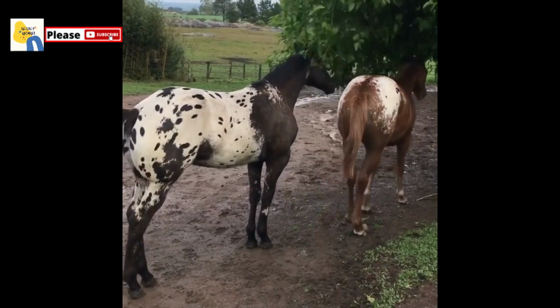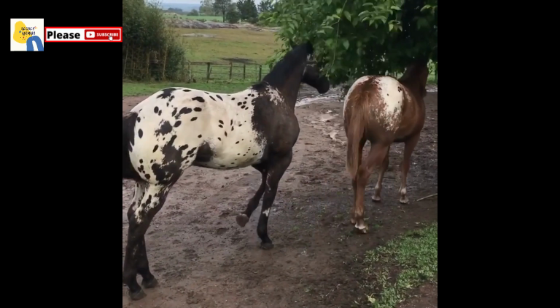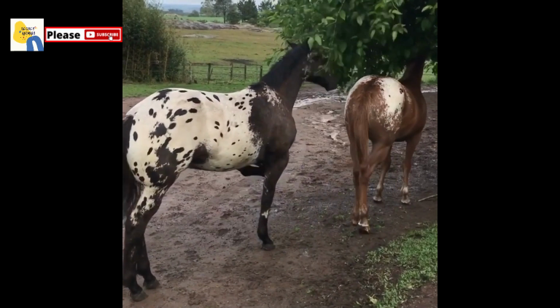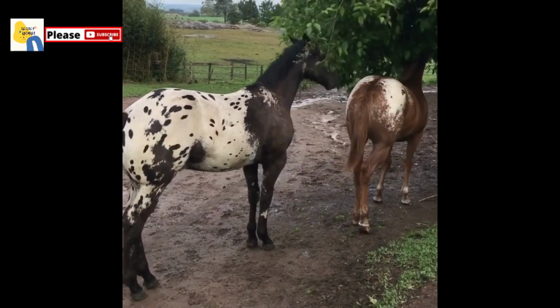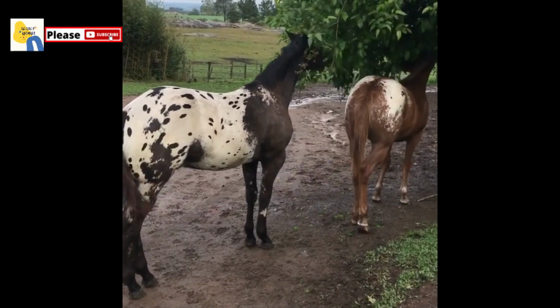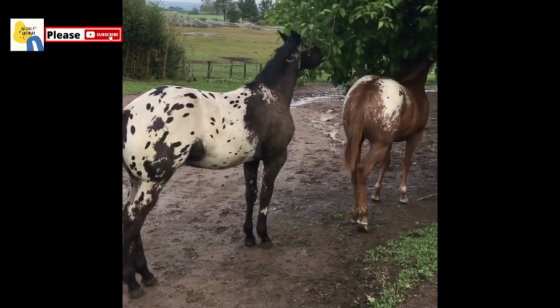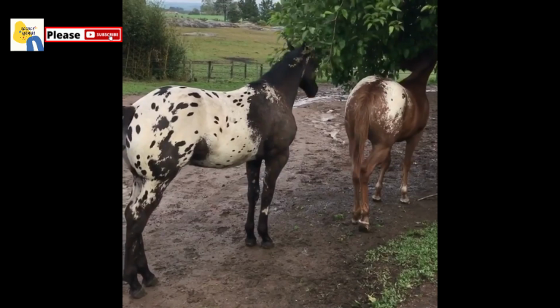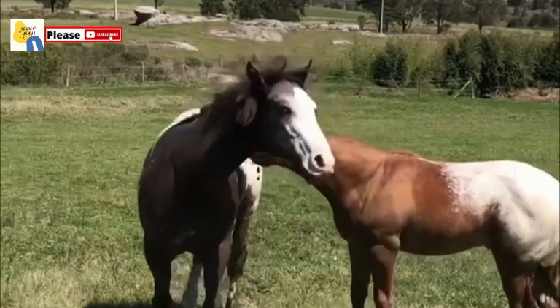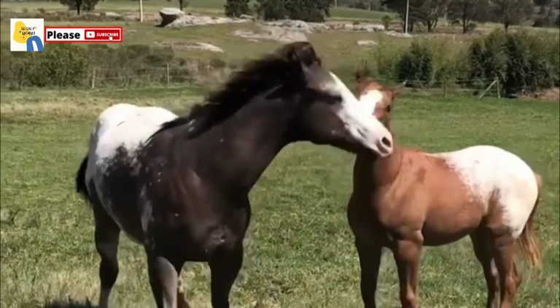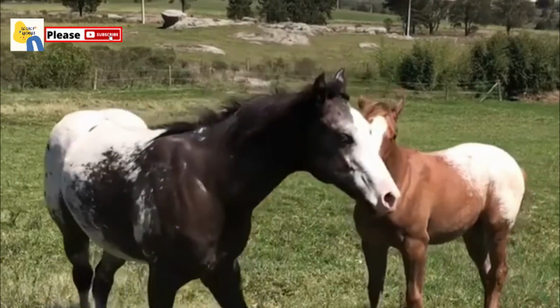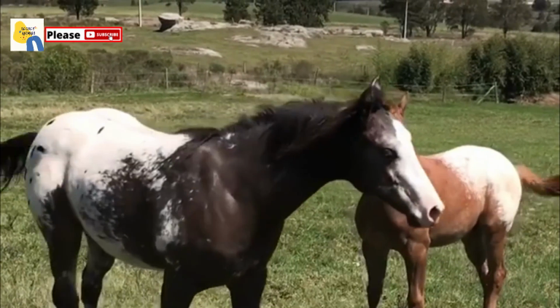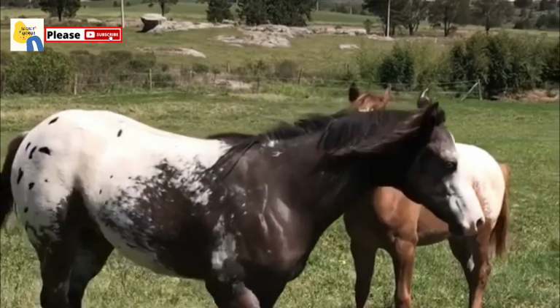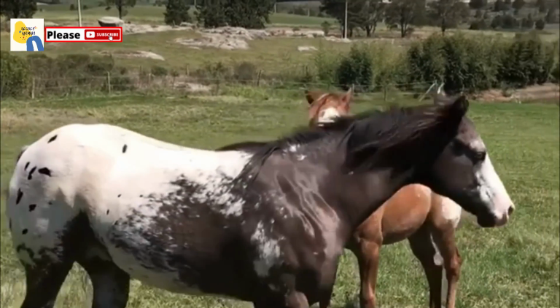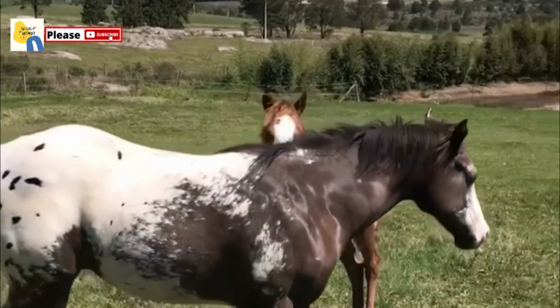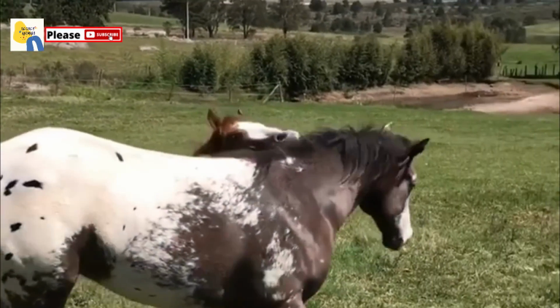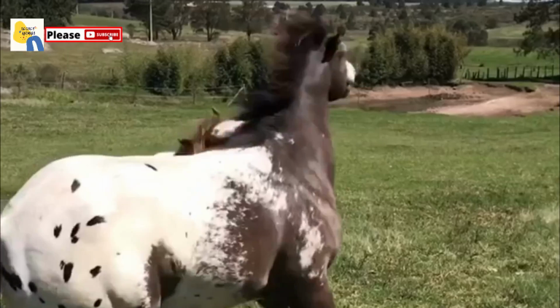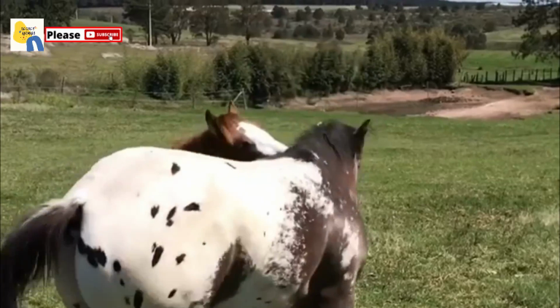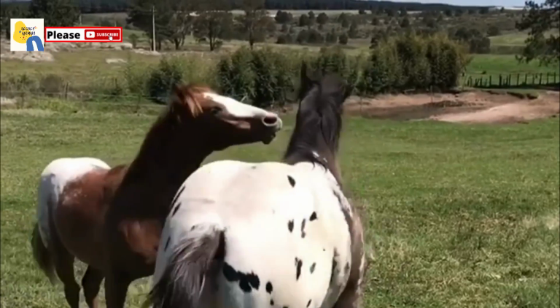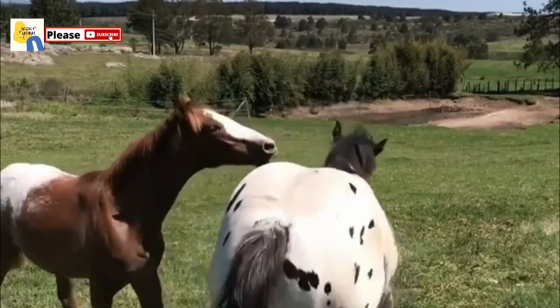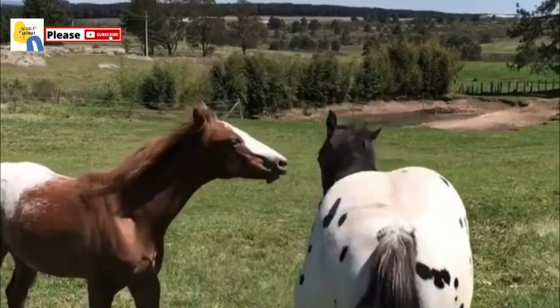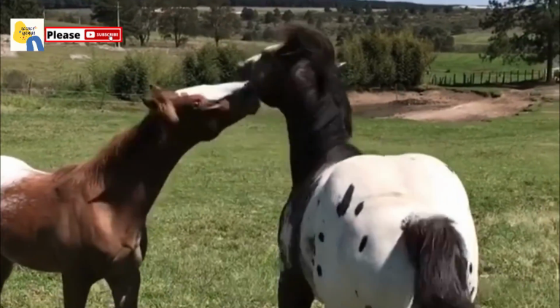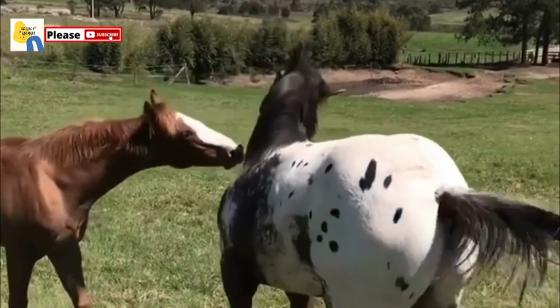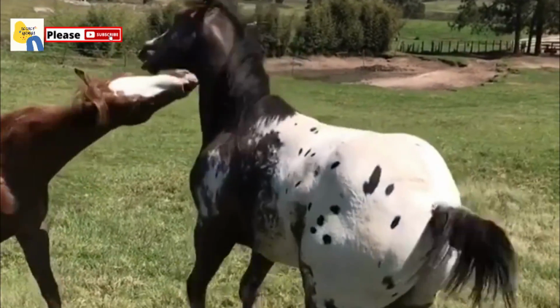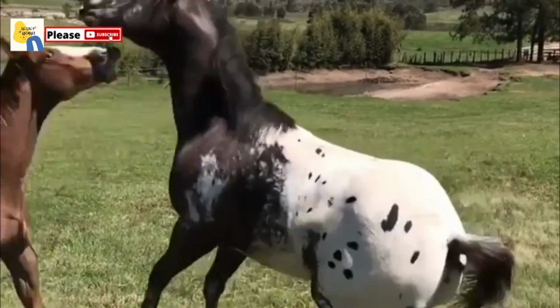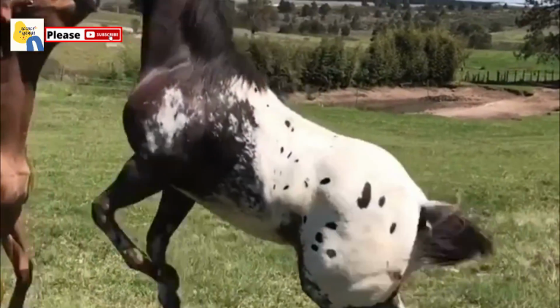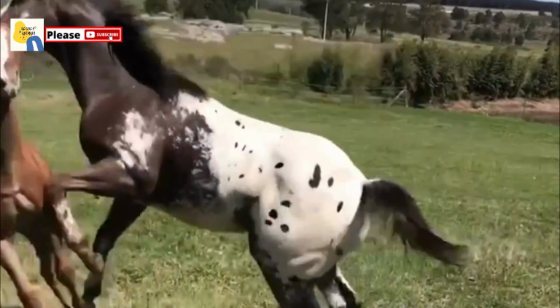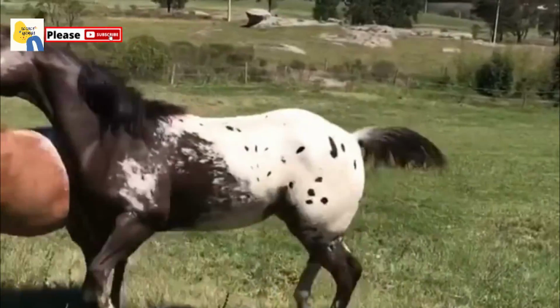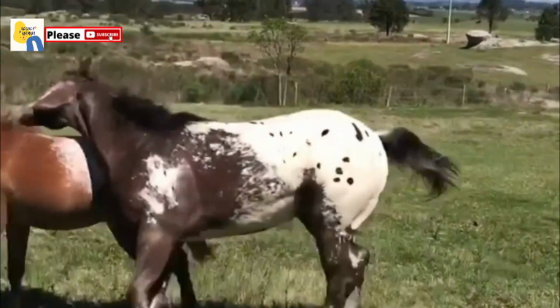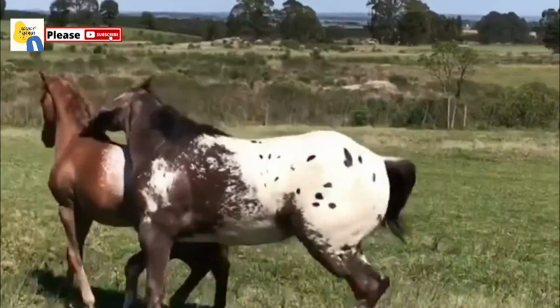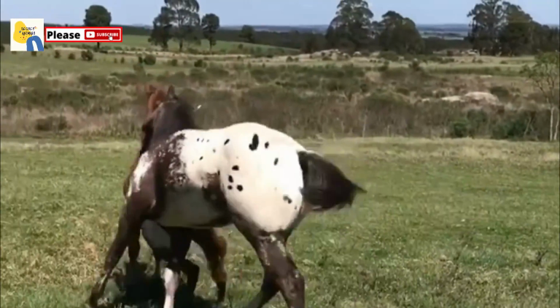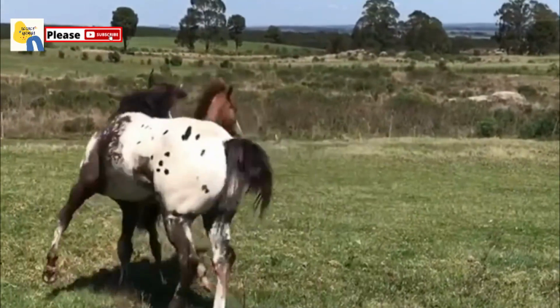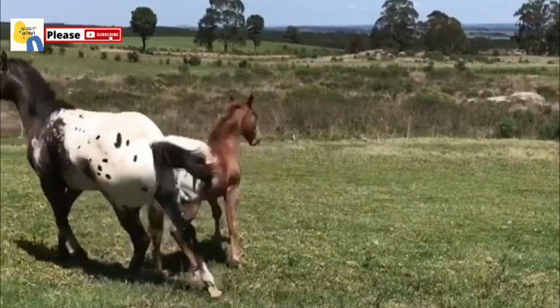Beside the striking appearance, Appaloosa are known for being gentle, friendly, and loyal companions. The breed is related to the Palouse River area where the Nez Perce lived. The people referred to the breed as the Appaloosa horses, which later became Appaloosa.